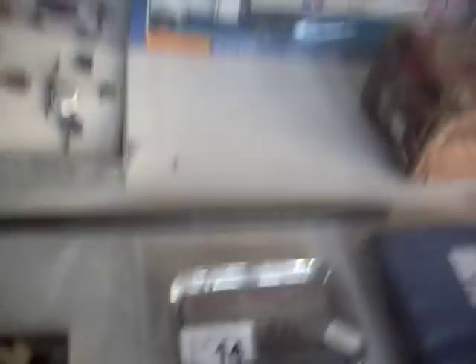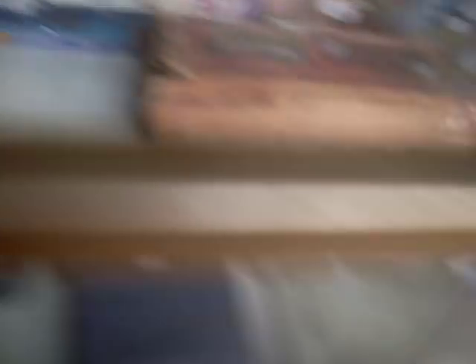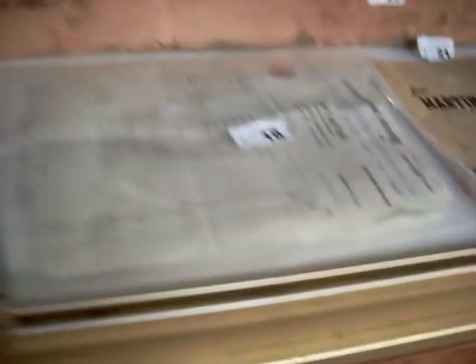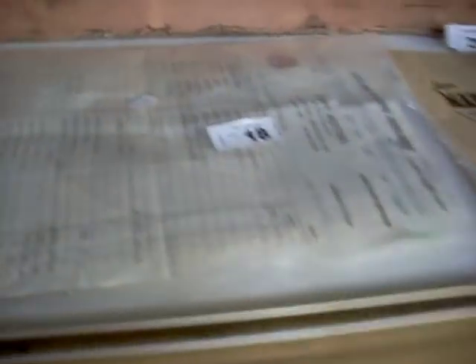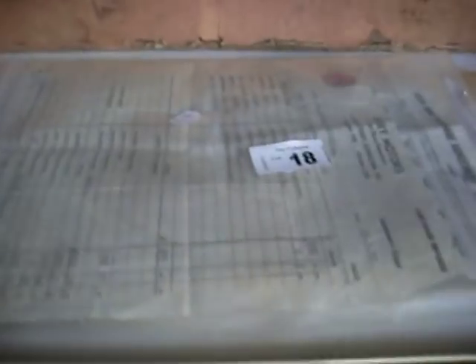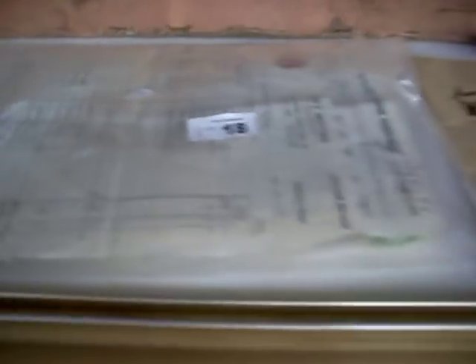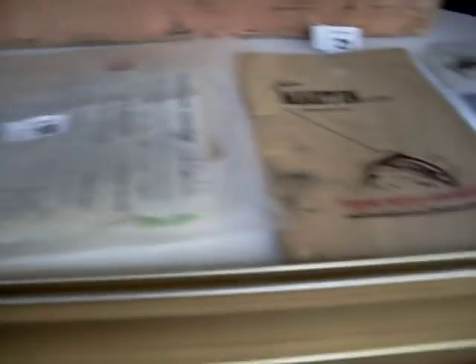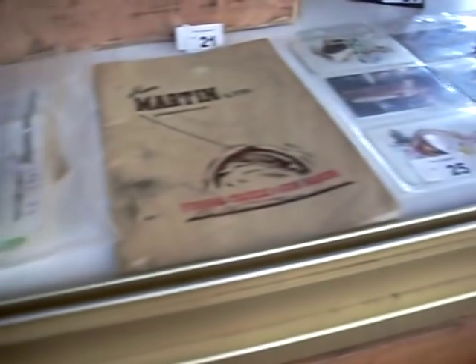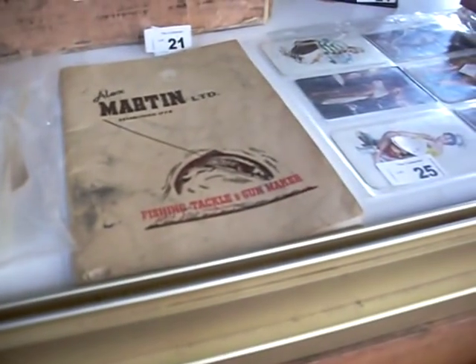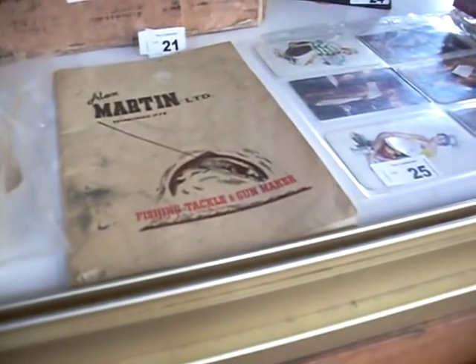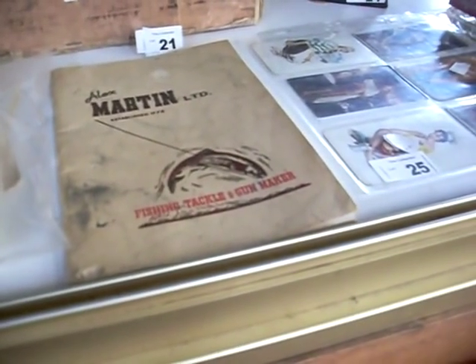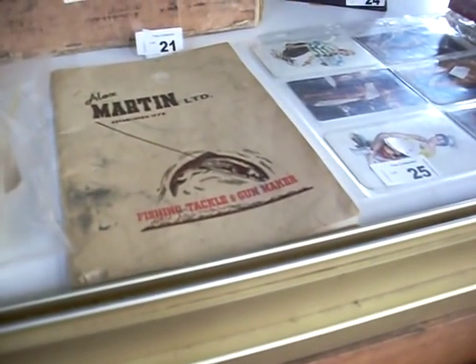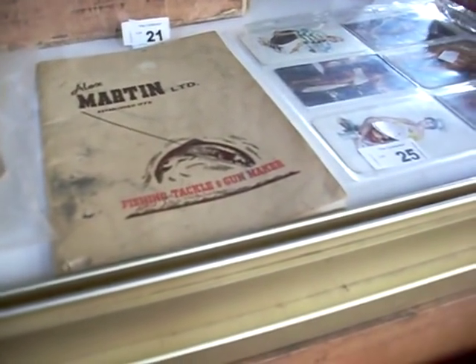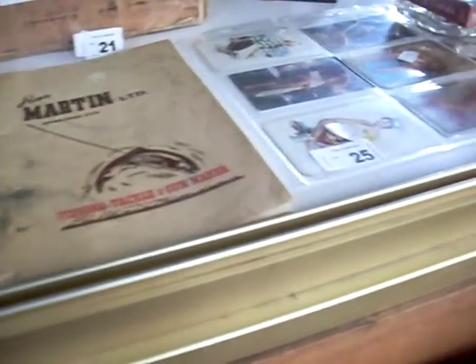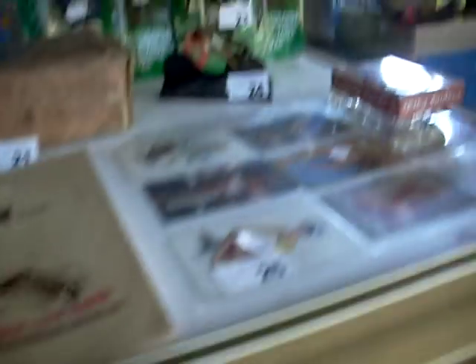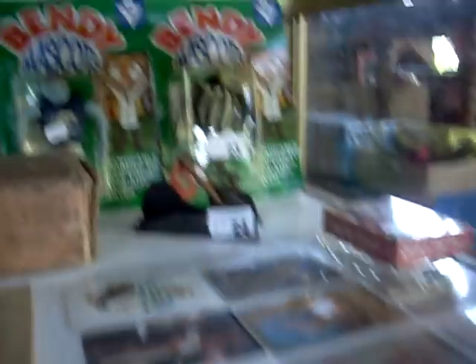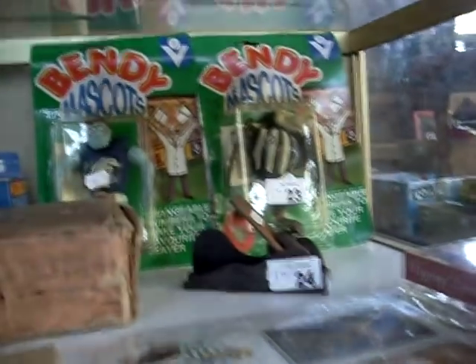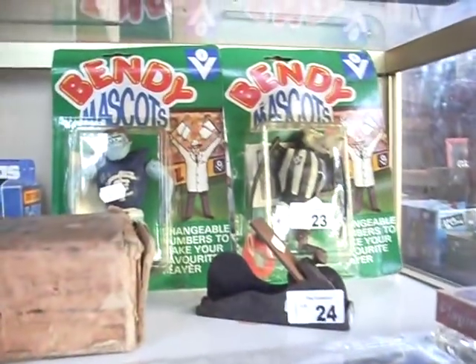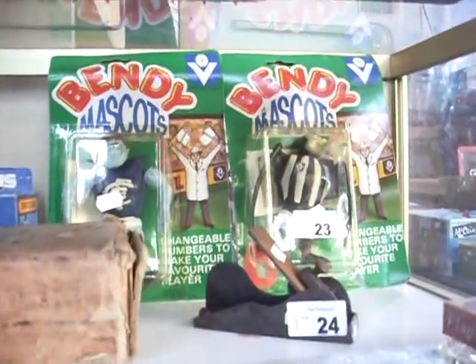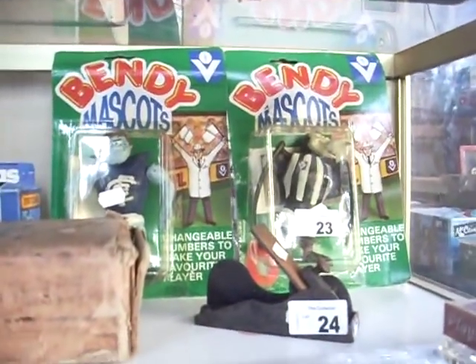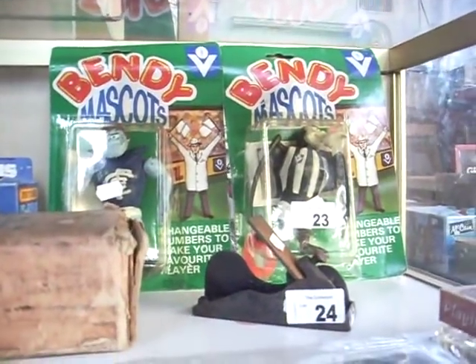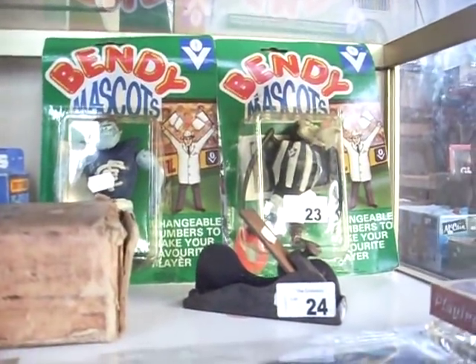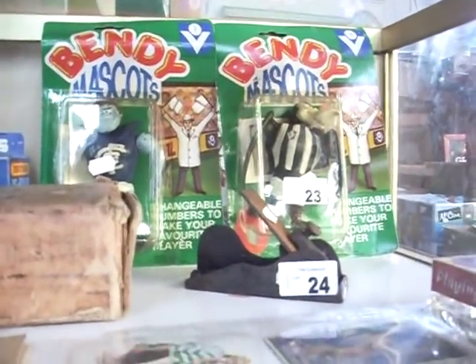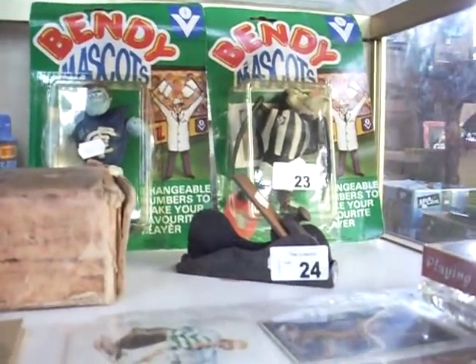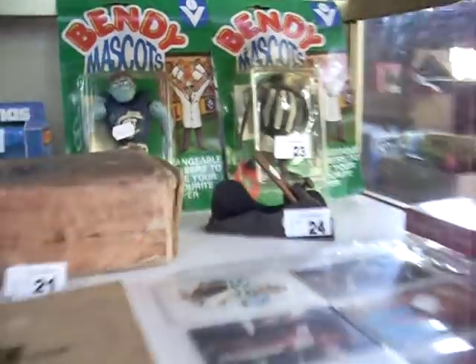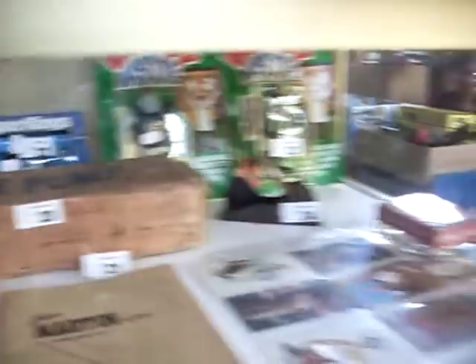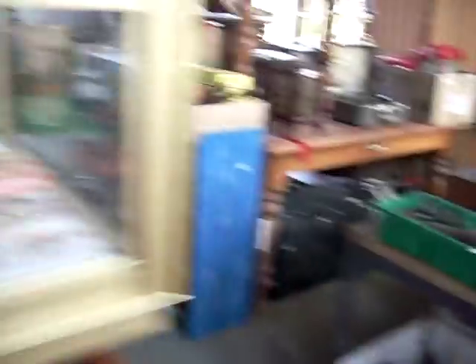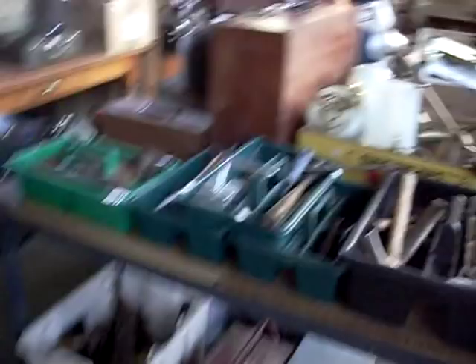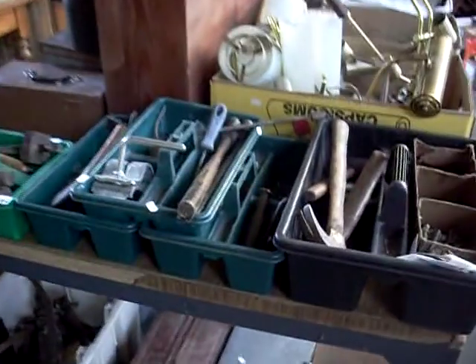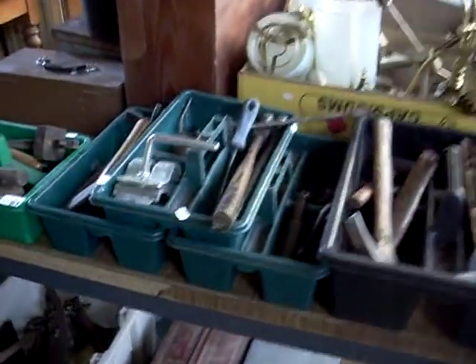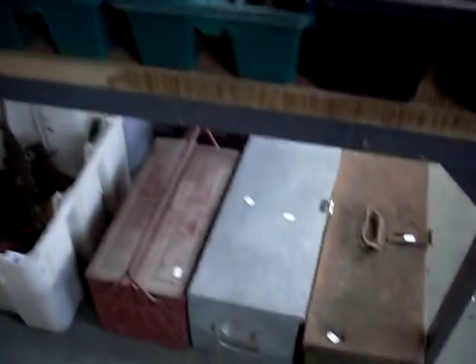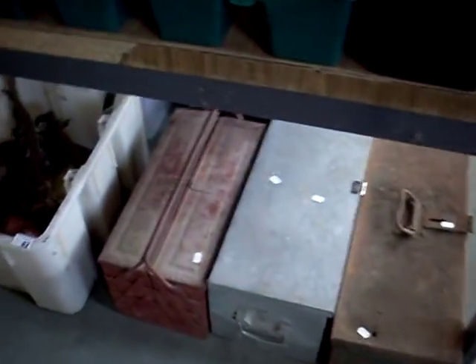Paperweight. Some Holden sort of ephemera. Nice fishing tackle and gun-making catalogue. The old VFL bendys are pretty cool over the back. Heaps of tools and toolboxes.